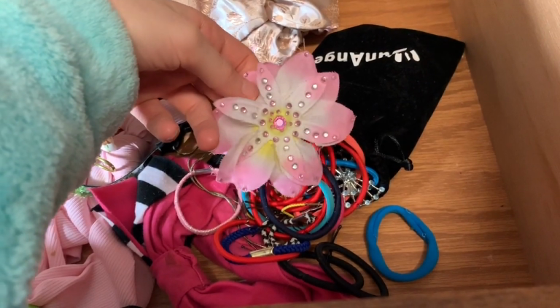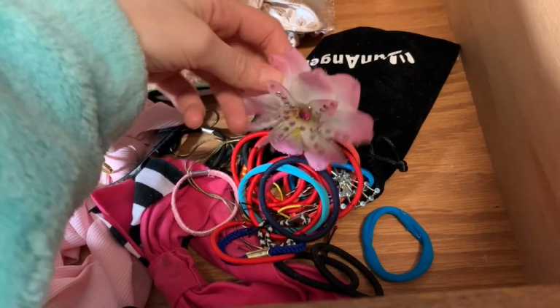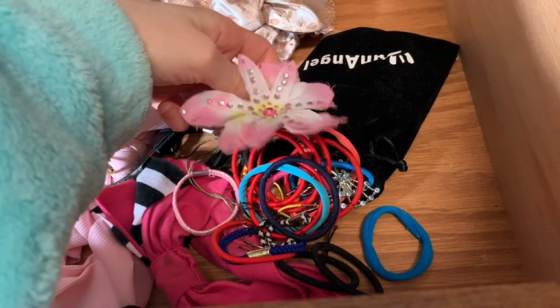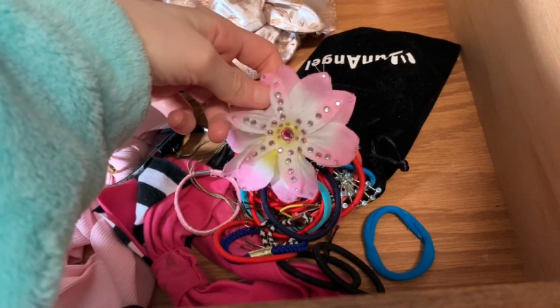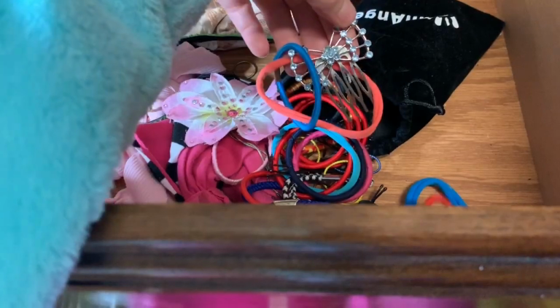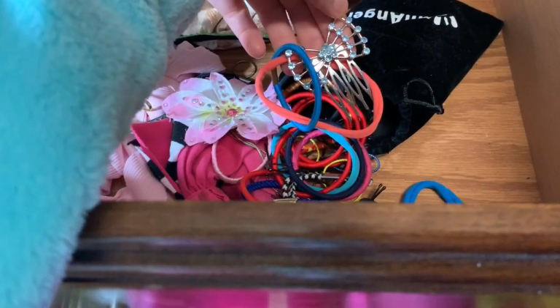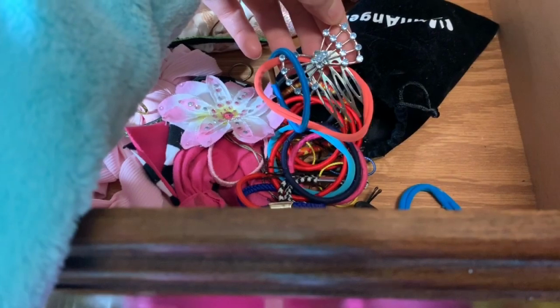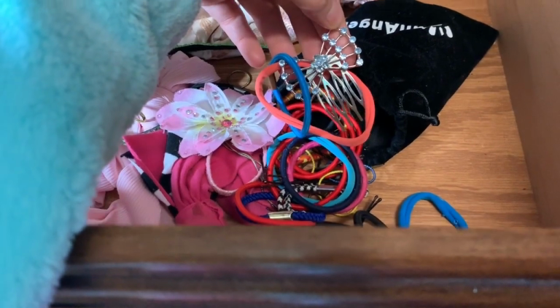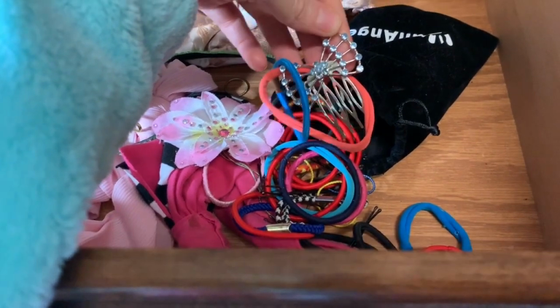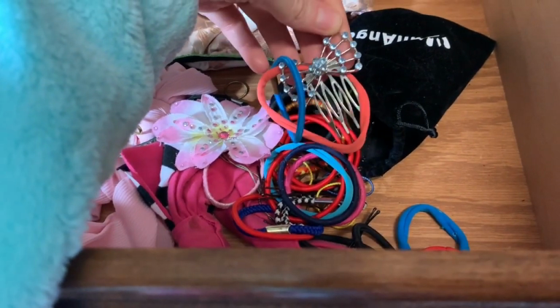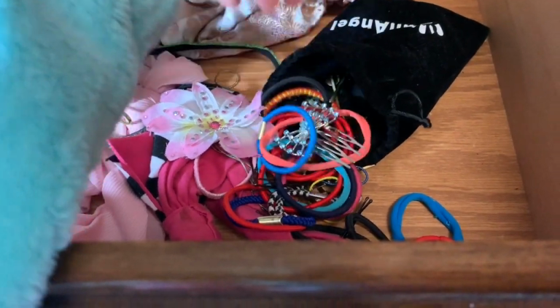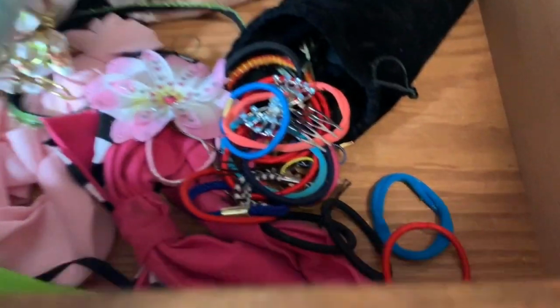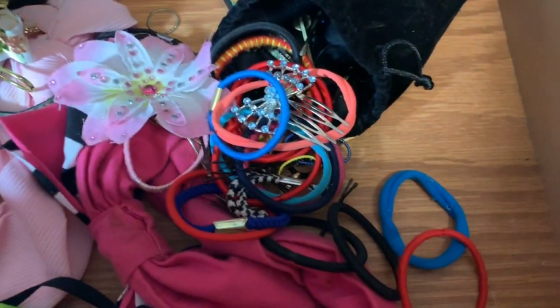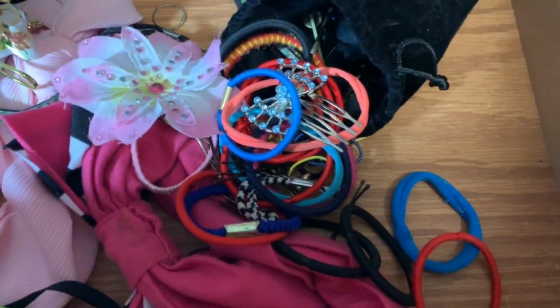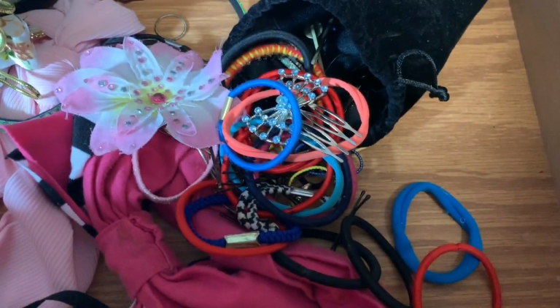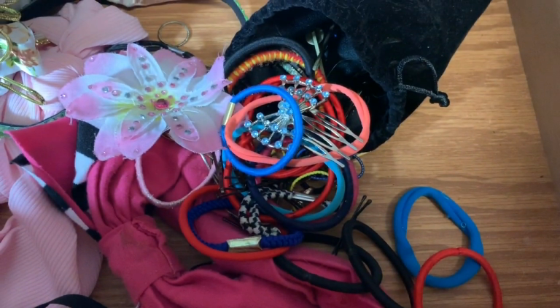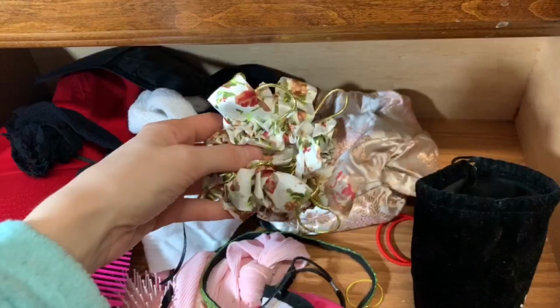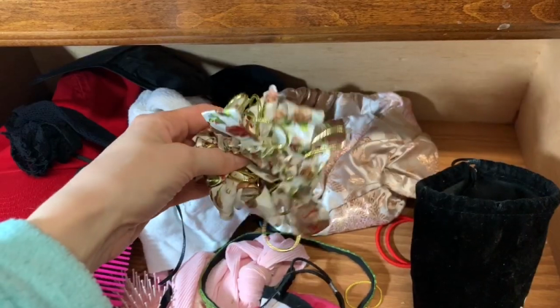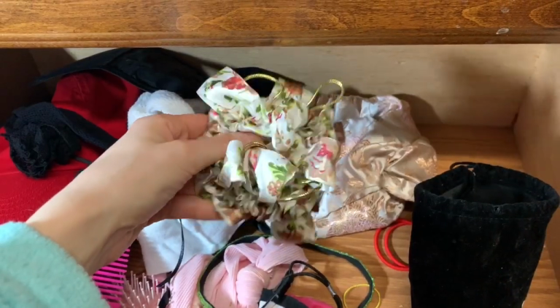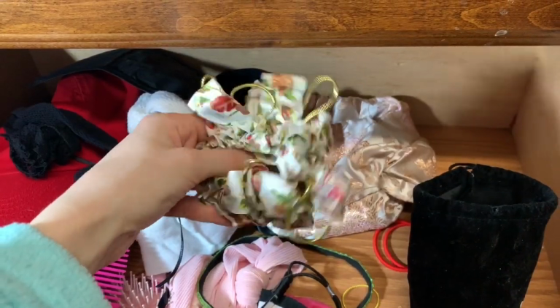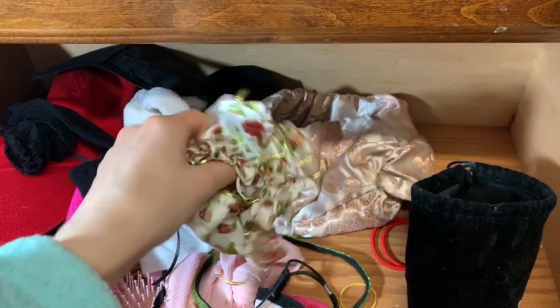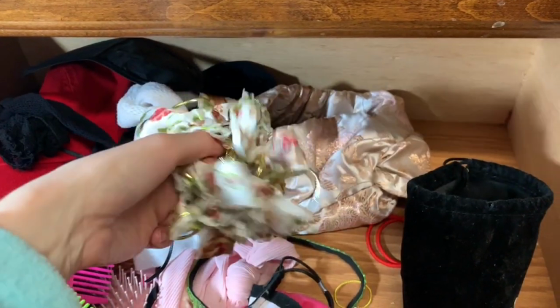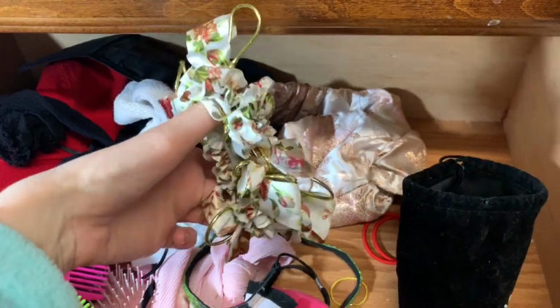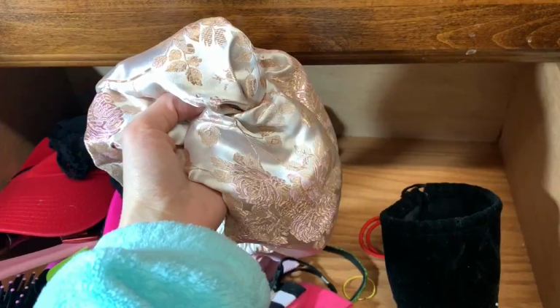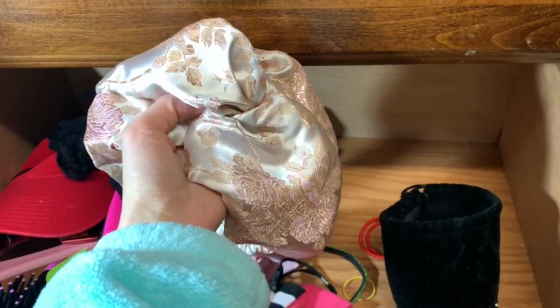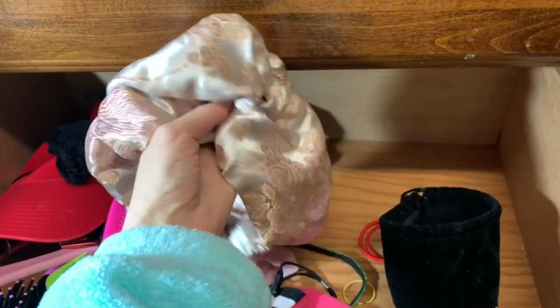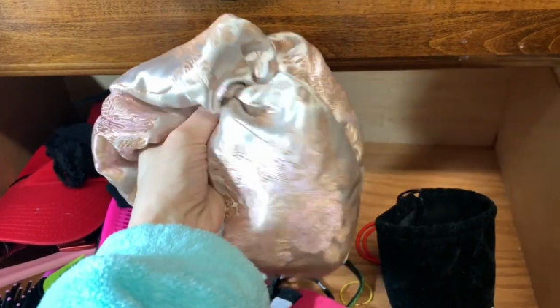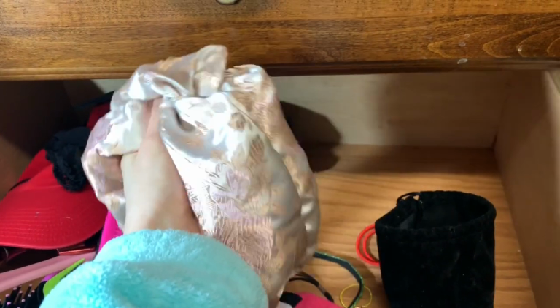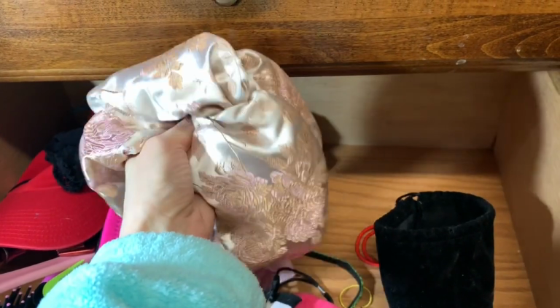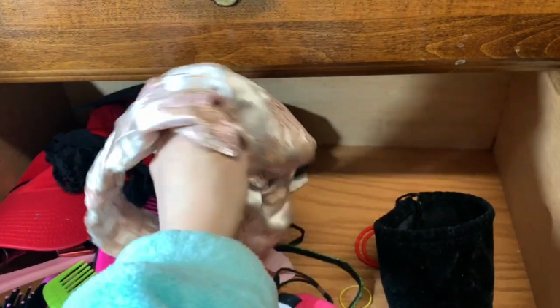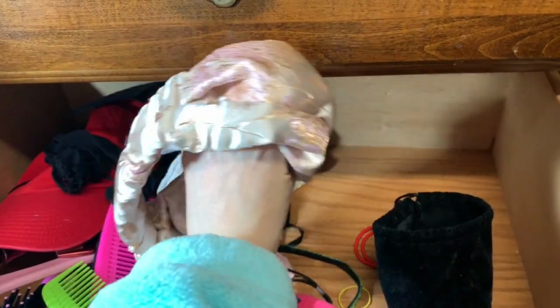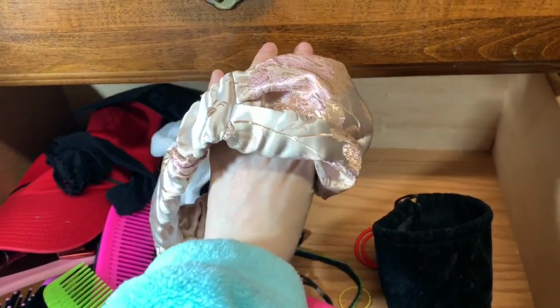Here's this flower one, a crystal-y bow, and there's a bunch of hair ties and bobby pins. This is just like a flower hair tie. I love this — it's just a really silky head wrap.